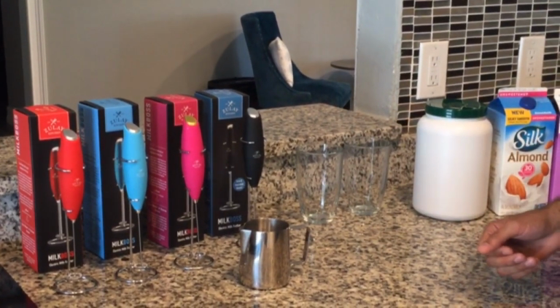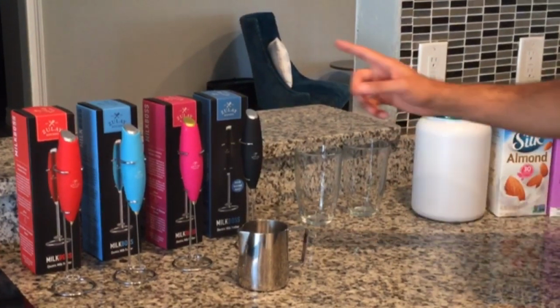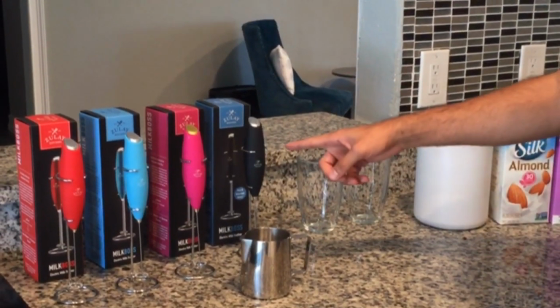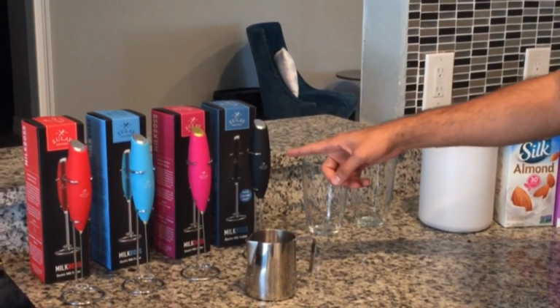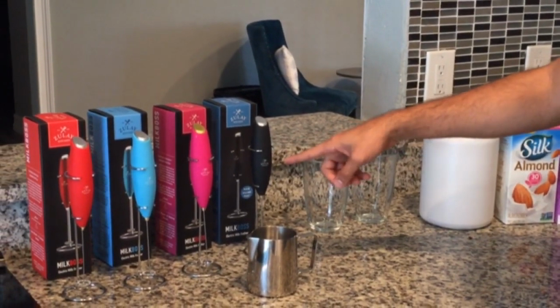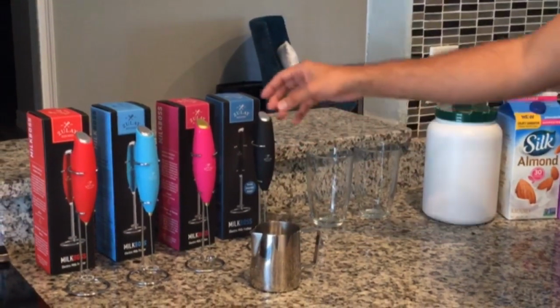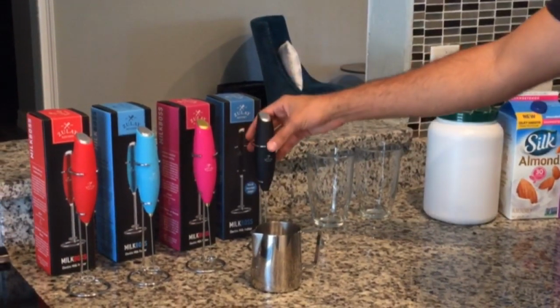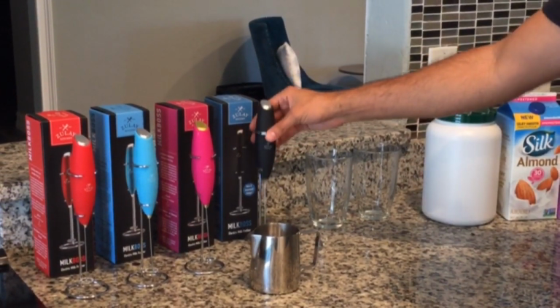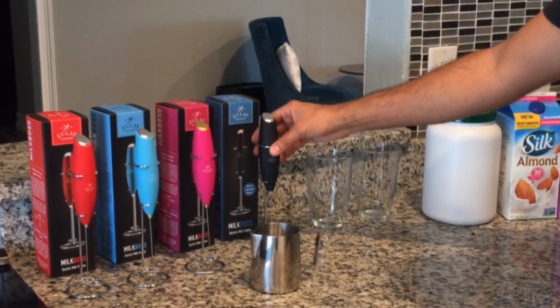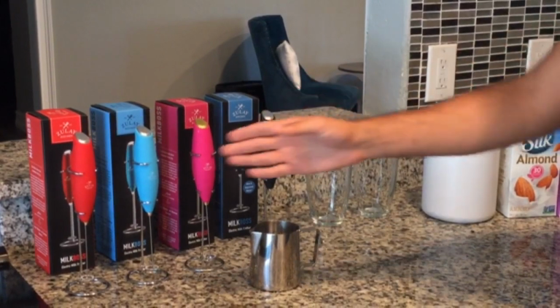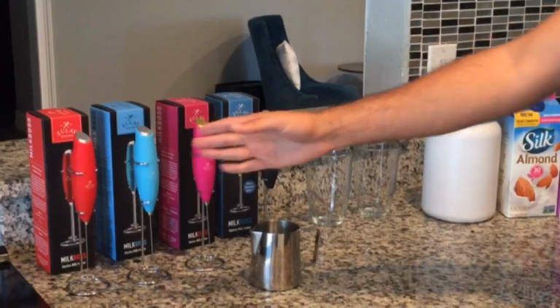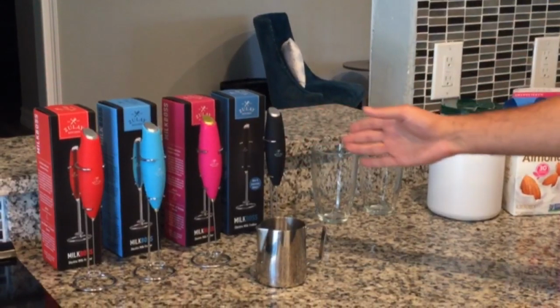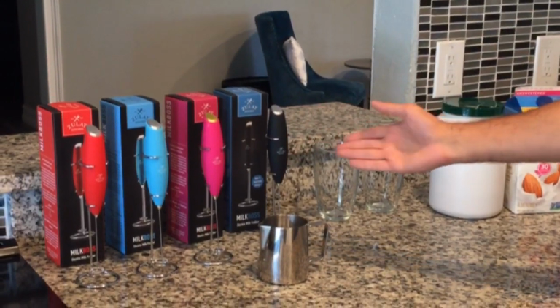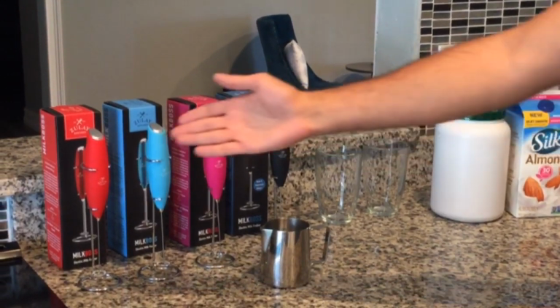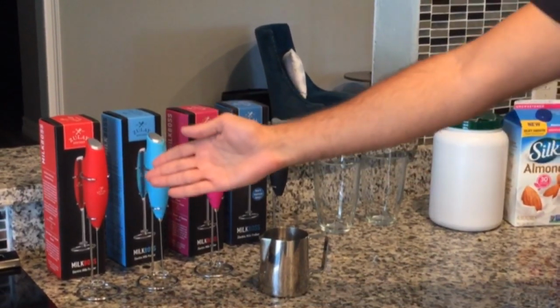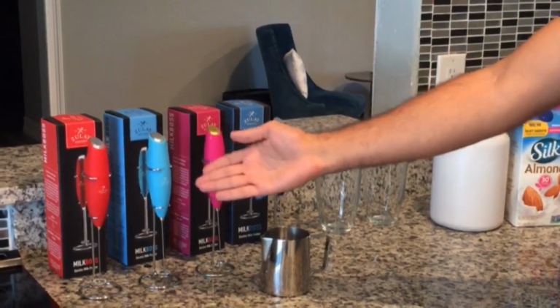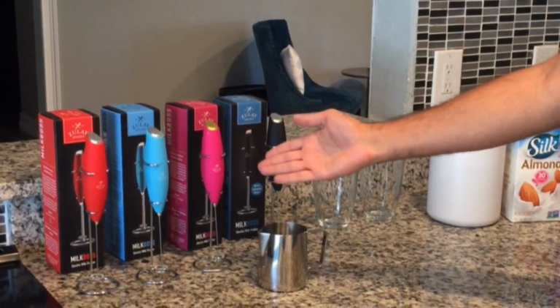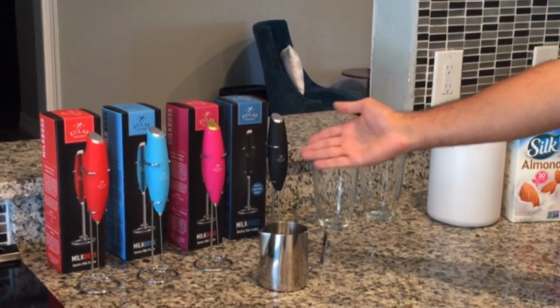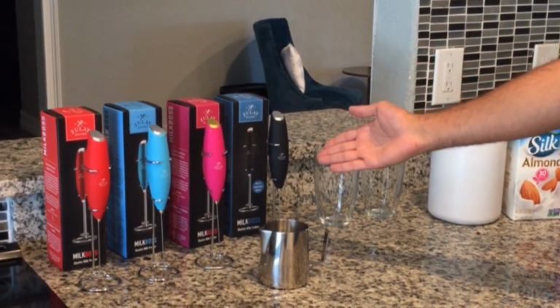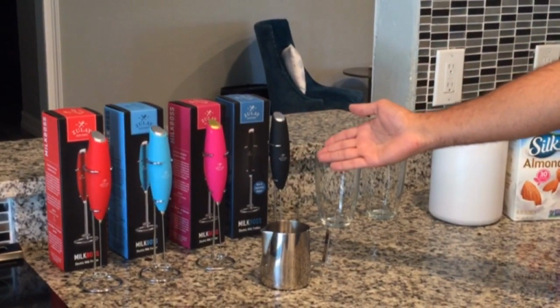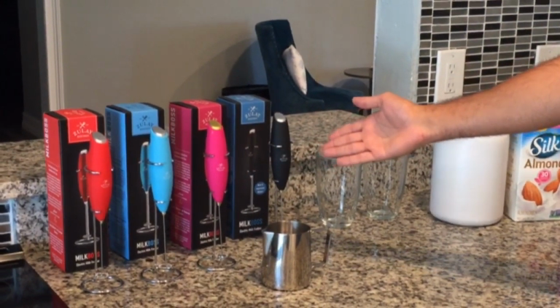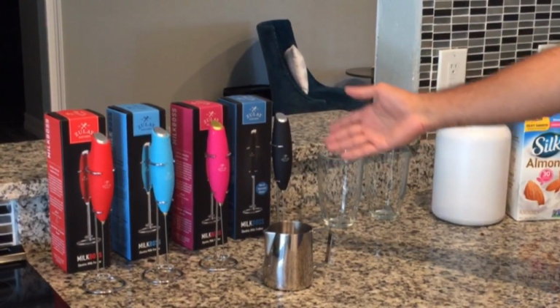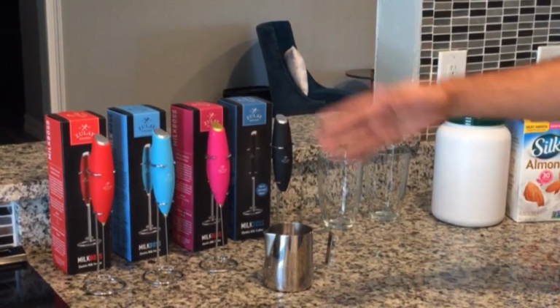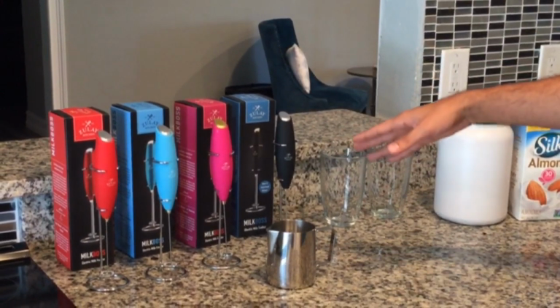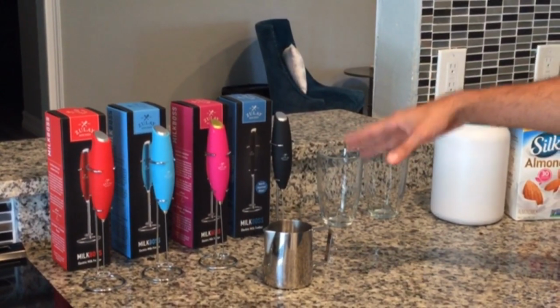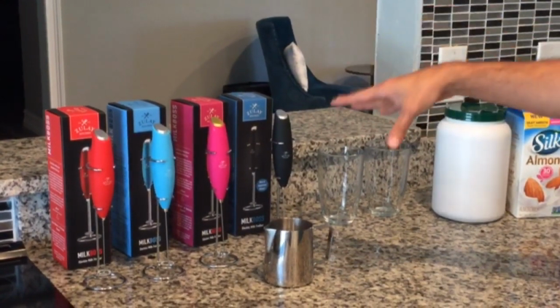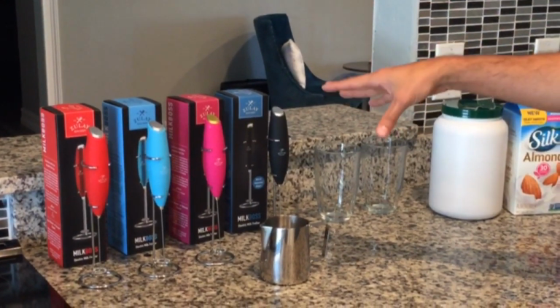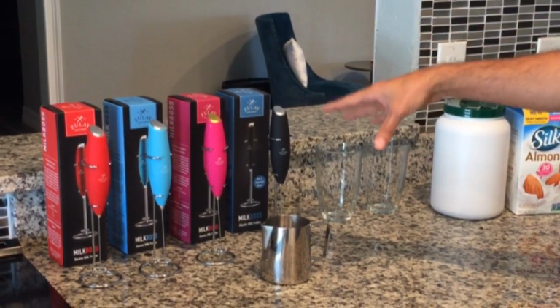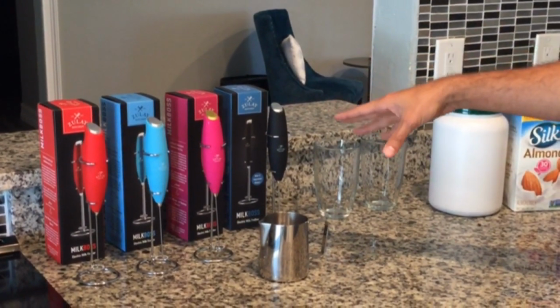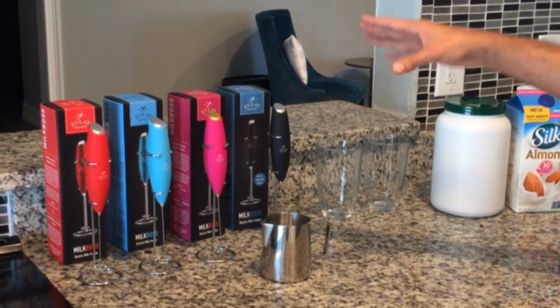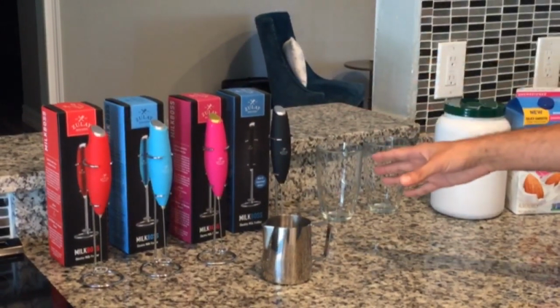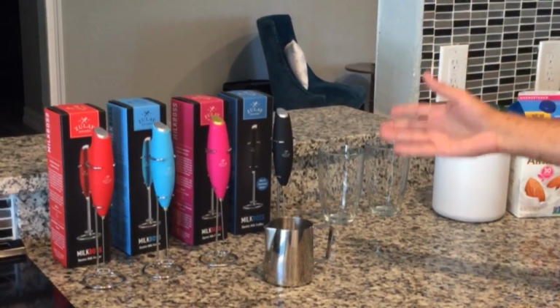This is the Zulai kitchen milk frother. It comes in several colors — red, teal, pink, black — and we also have tons of different models, but you can check that out on our page.